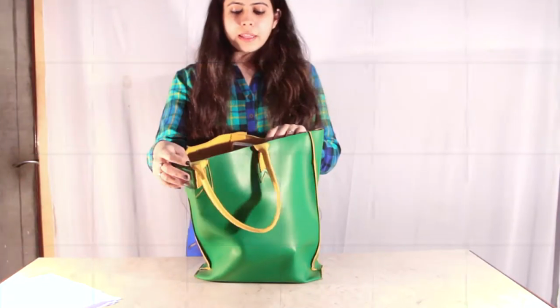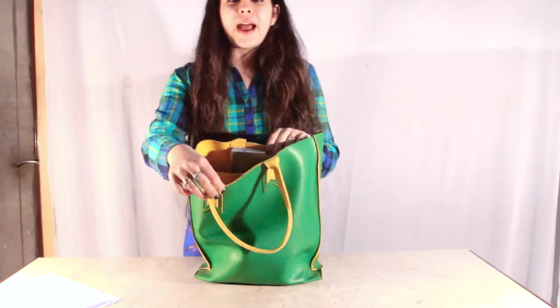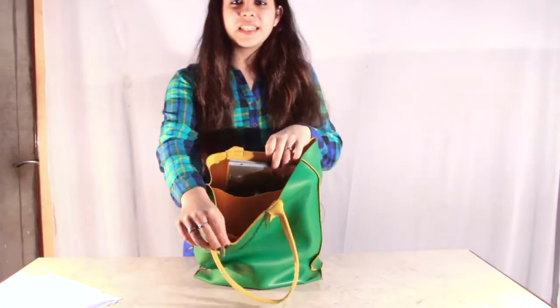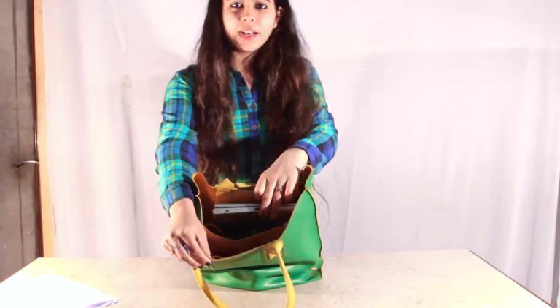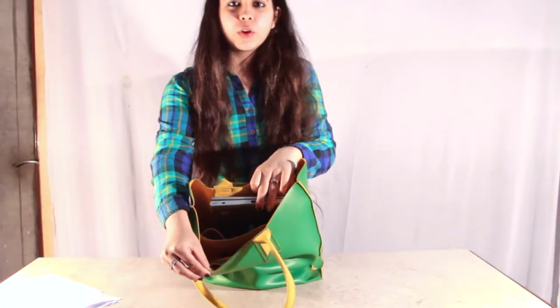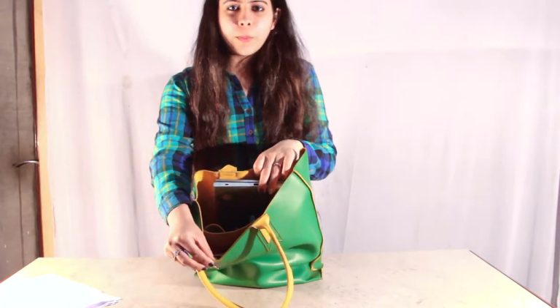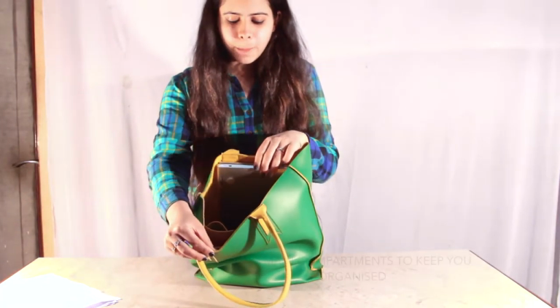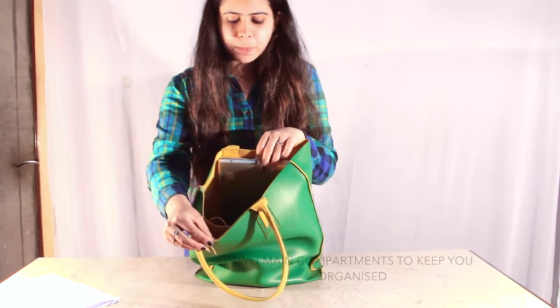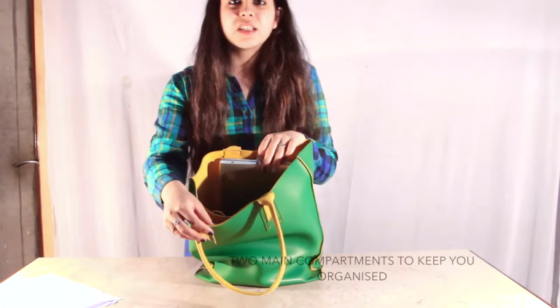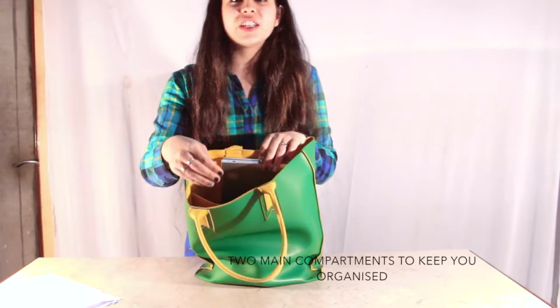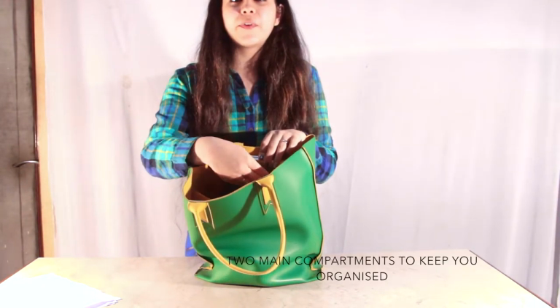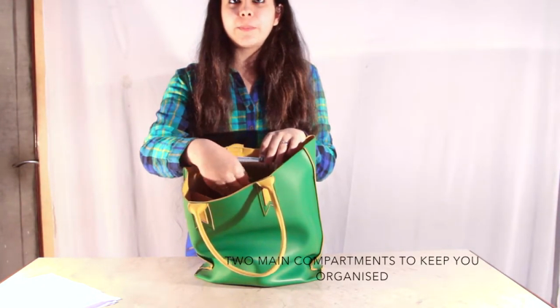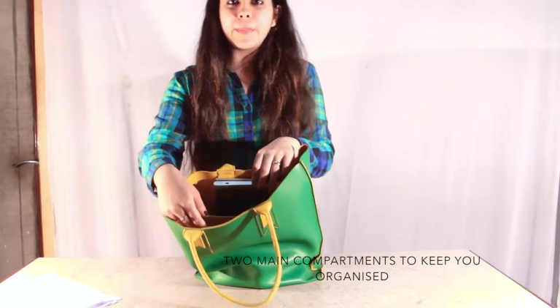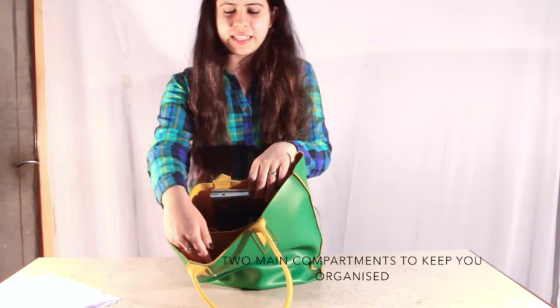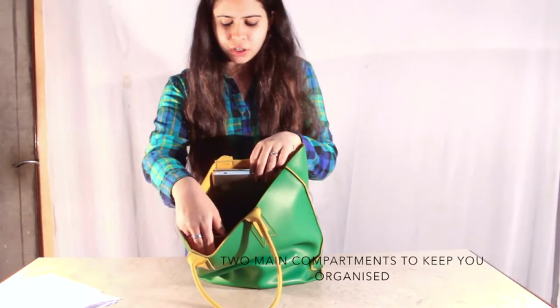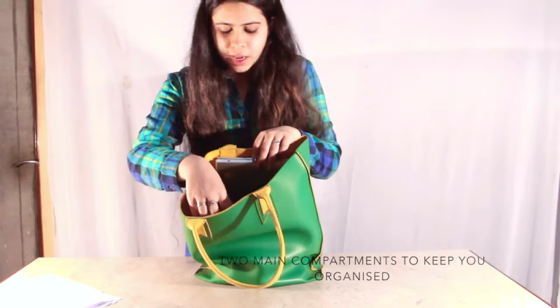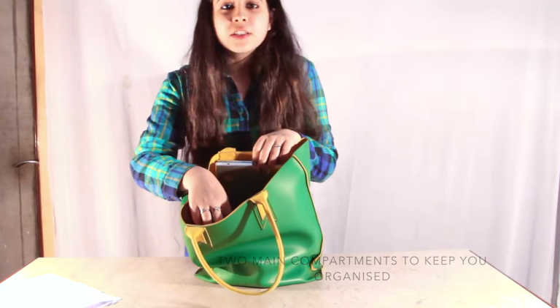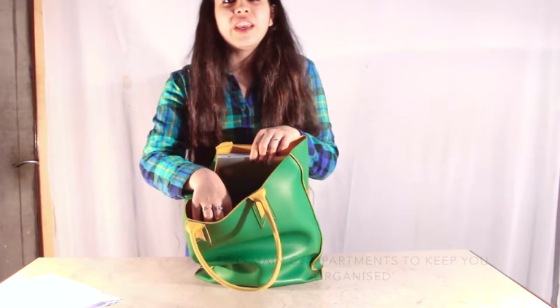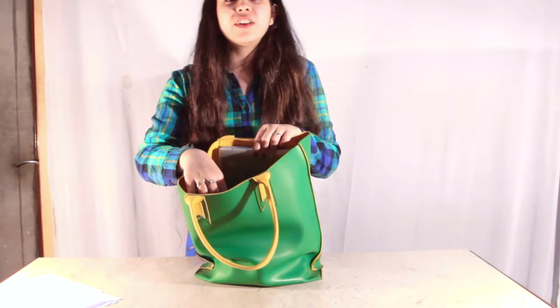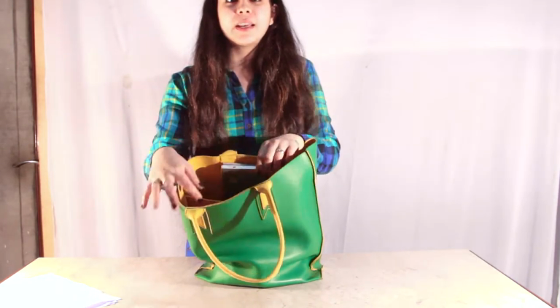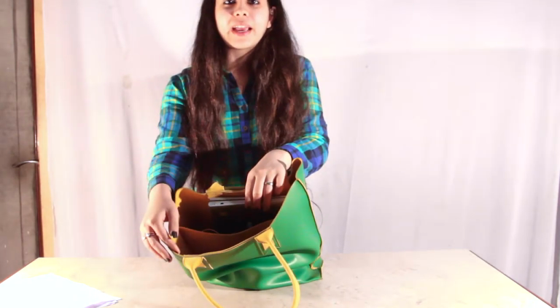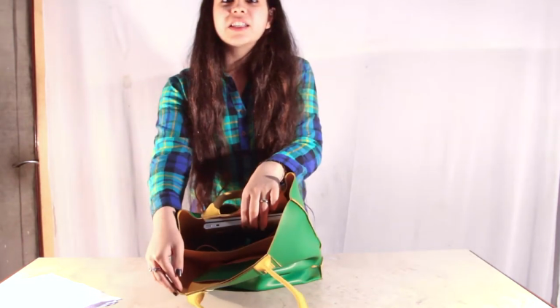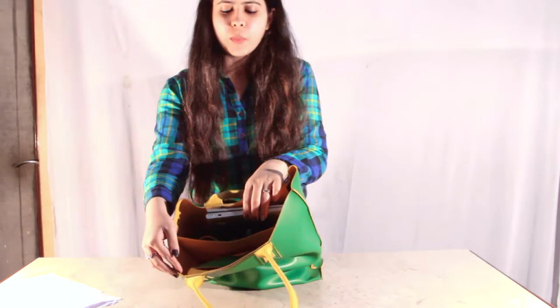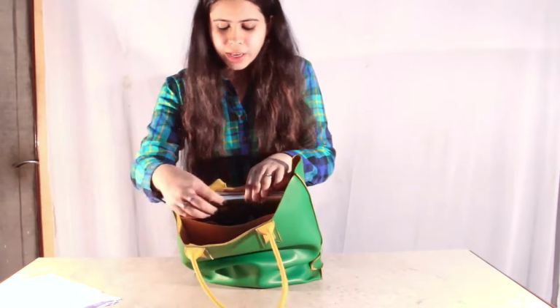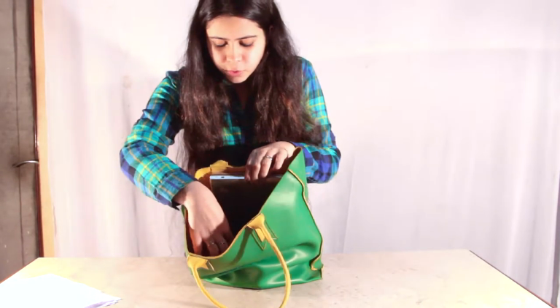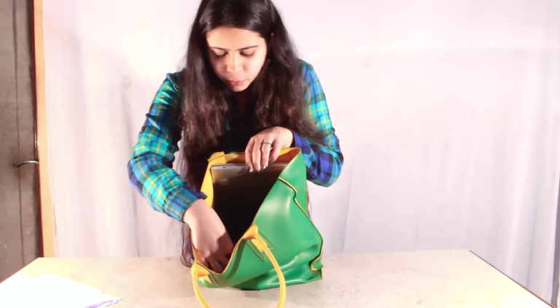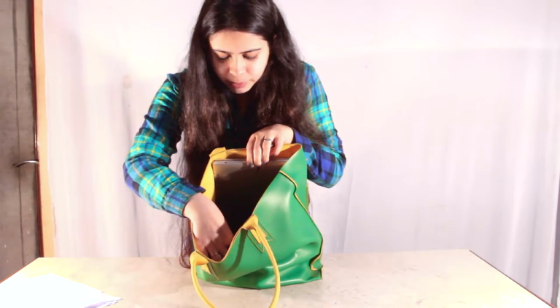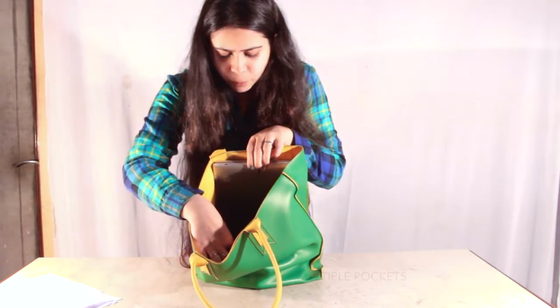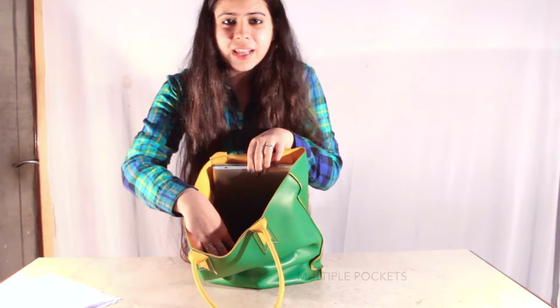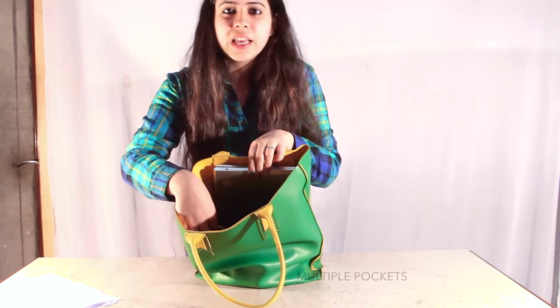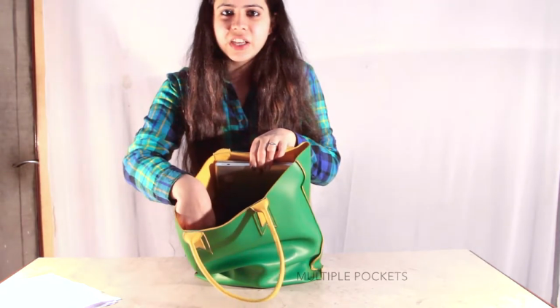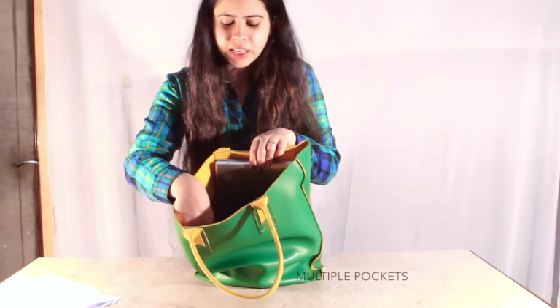The bag is divided into two main compartments which are separated by a middle section. We have designed the bag in such a way so that you can keep your pens and stationery.